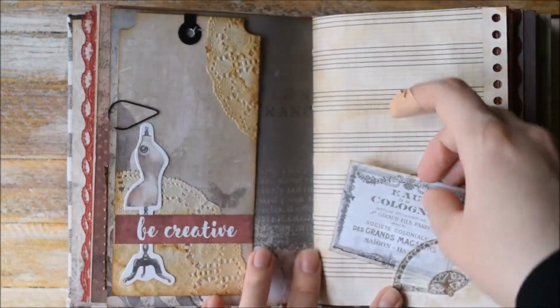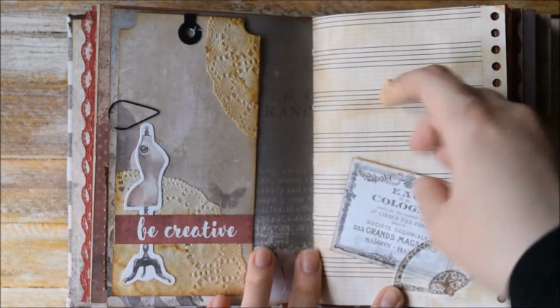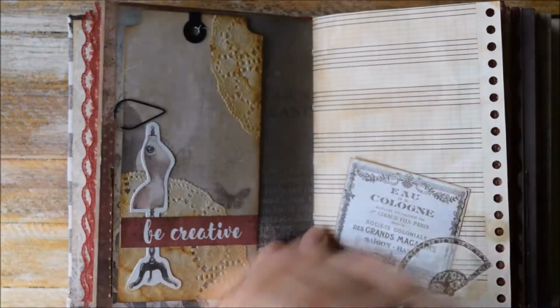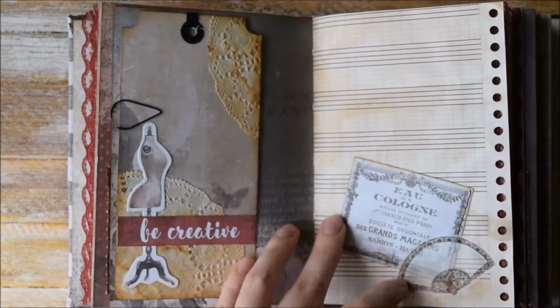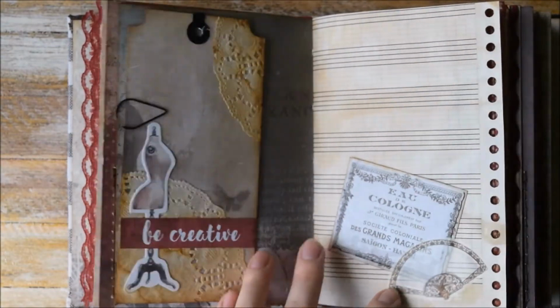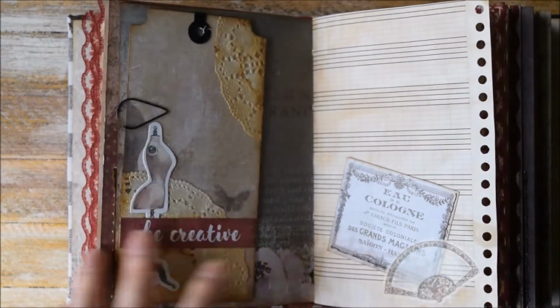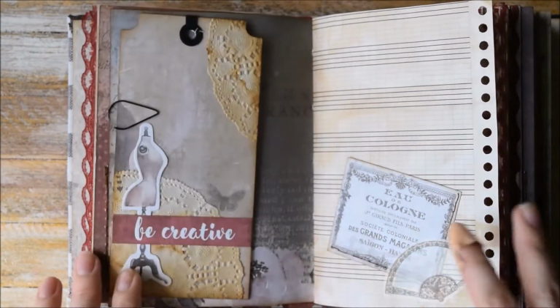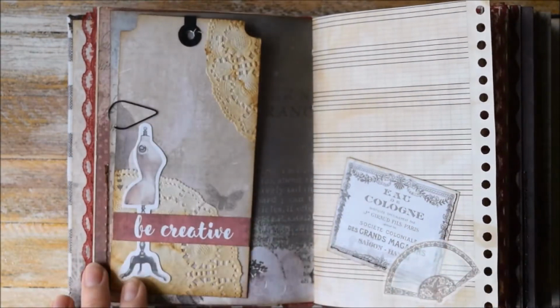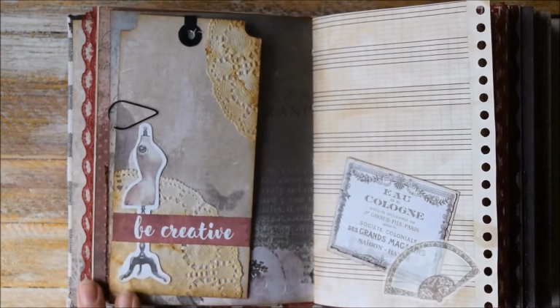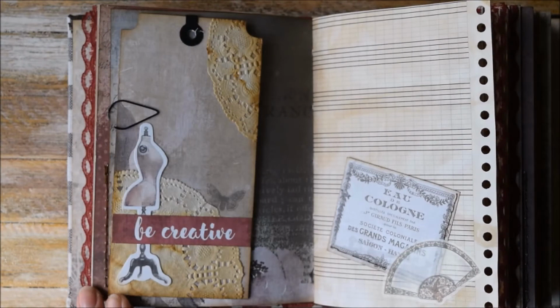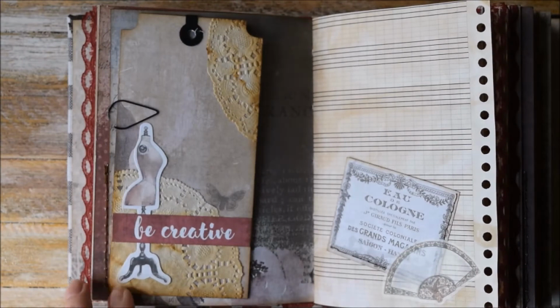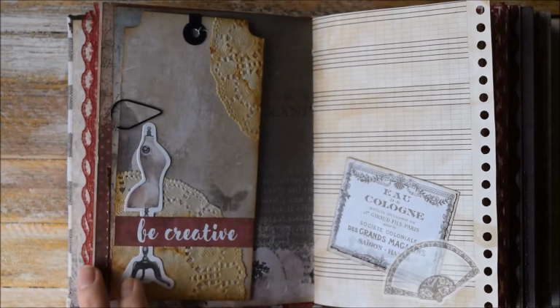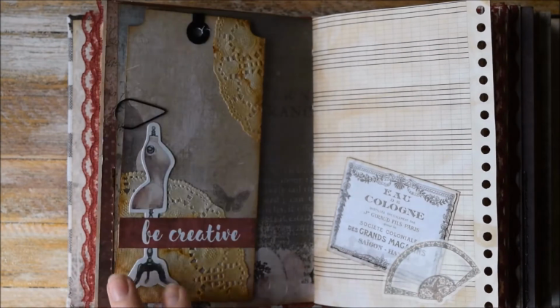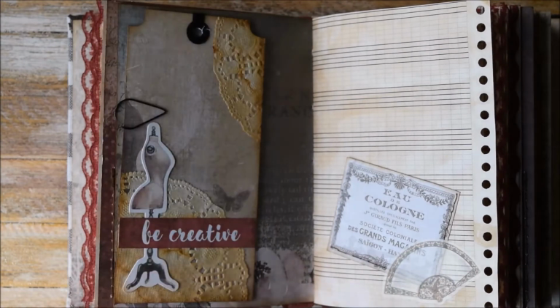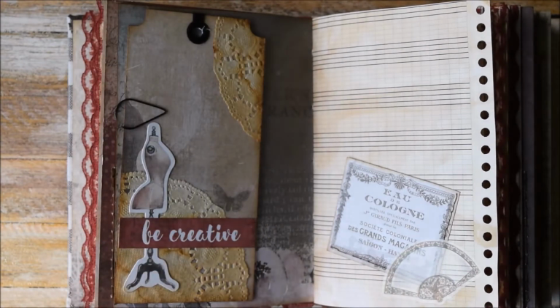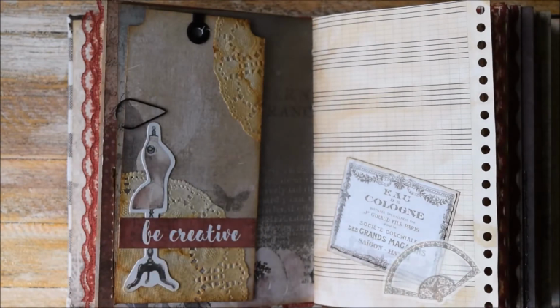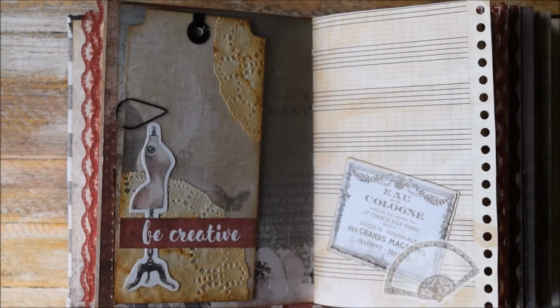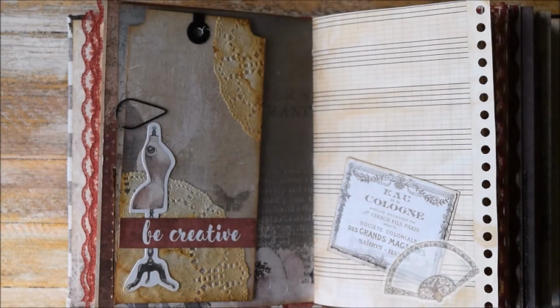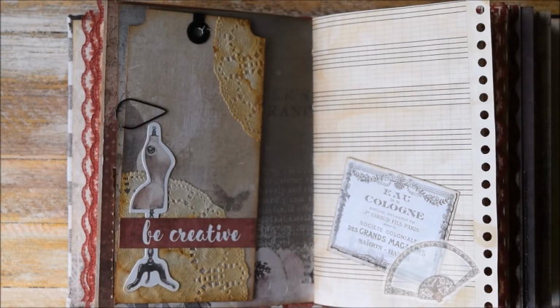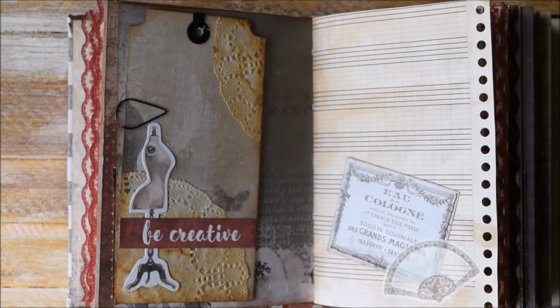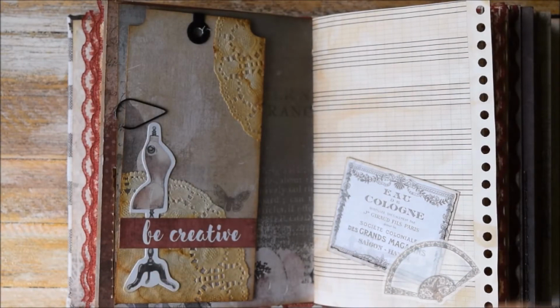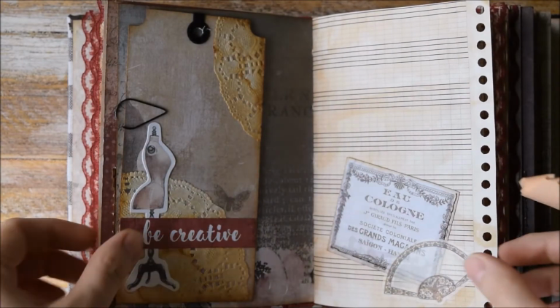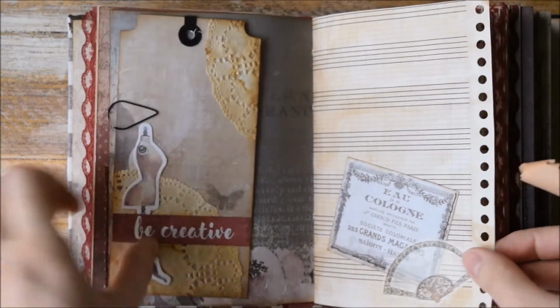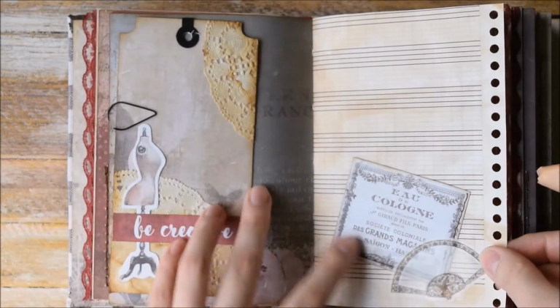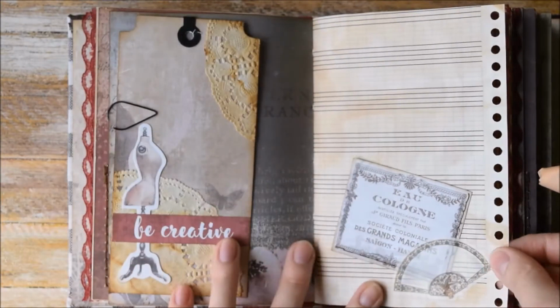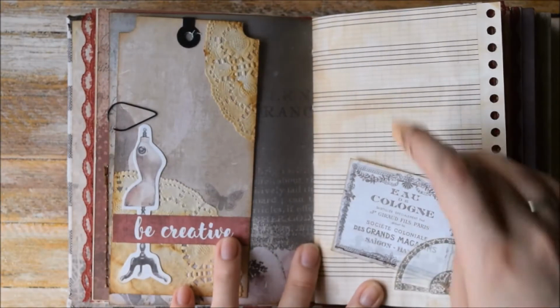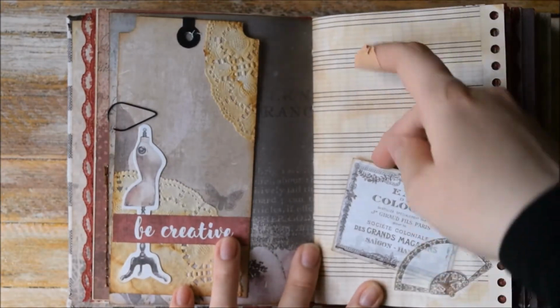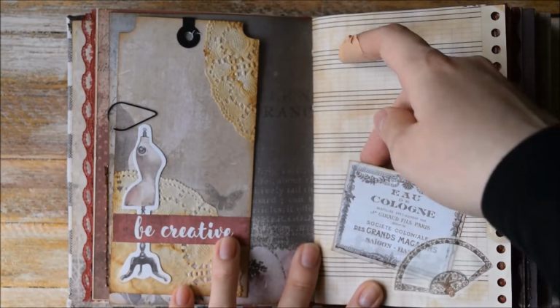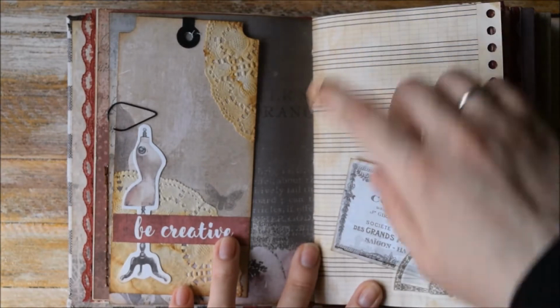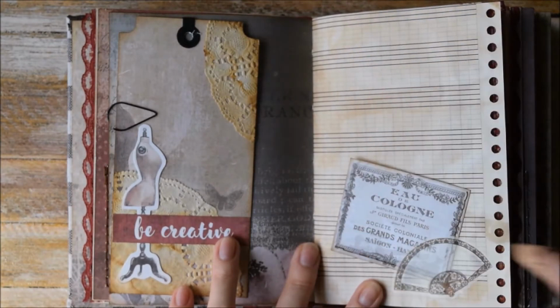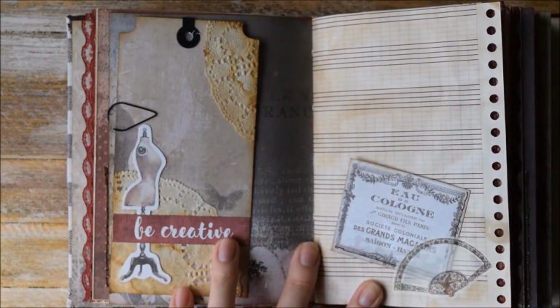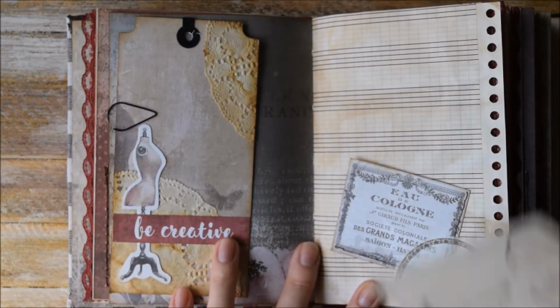Another tag here says 'Be Creative.' I'm sorry about this problem with natural light. One more fold out here and here we have this pocket.